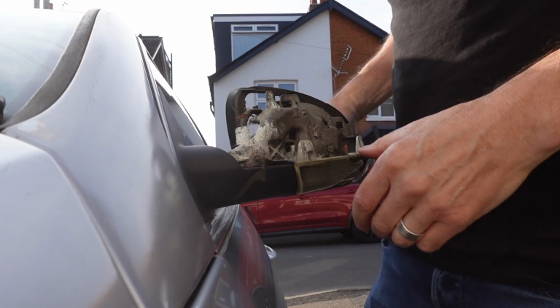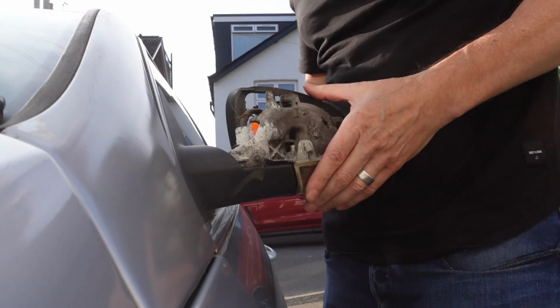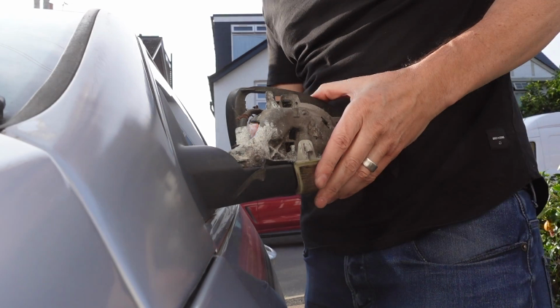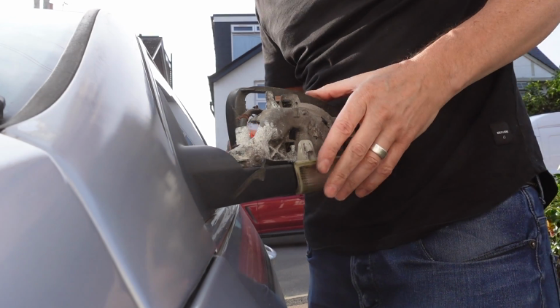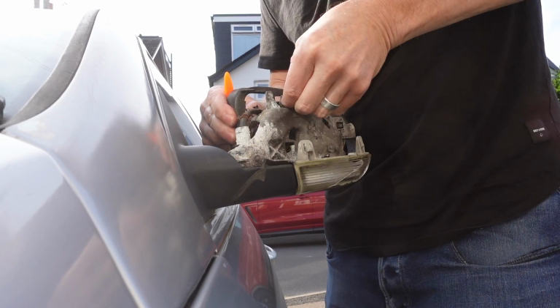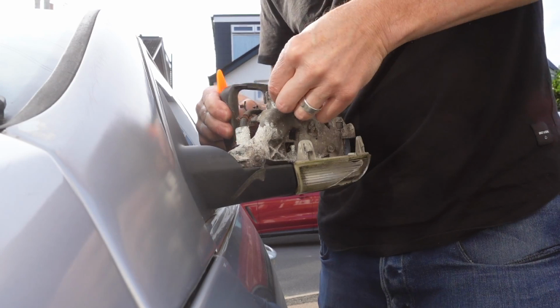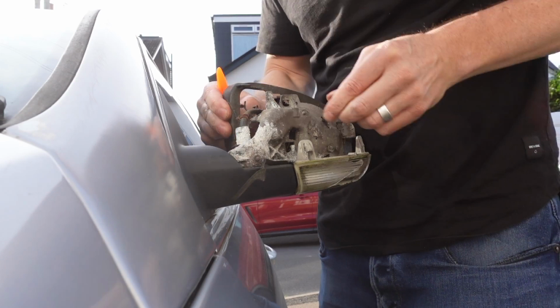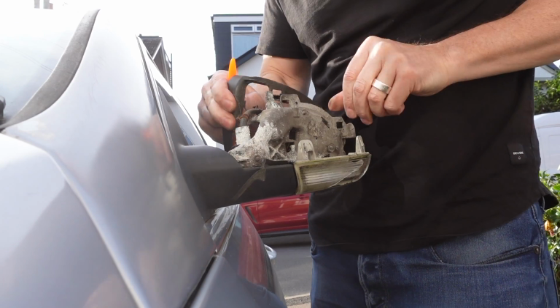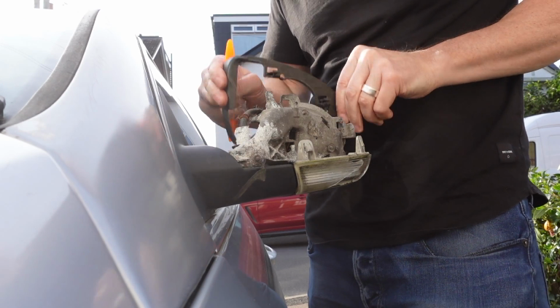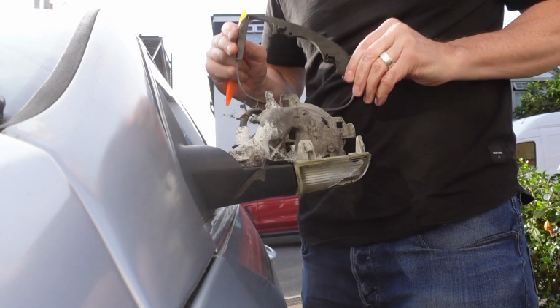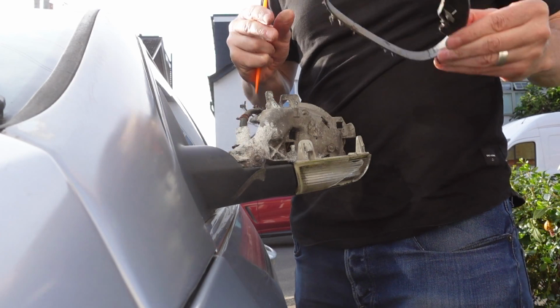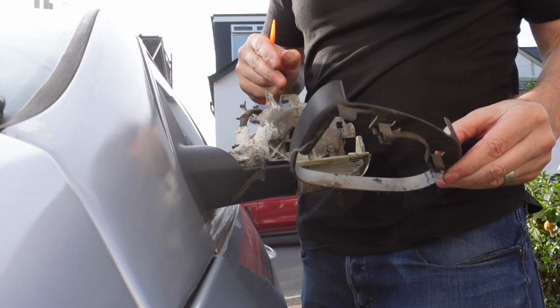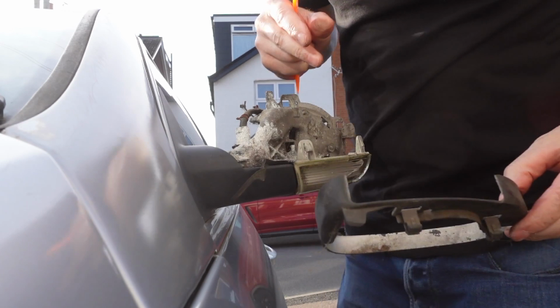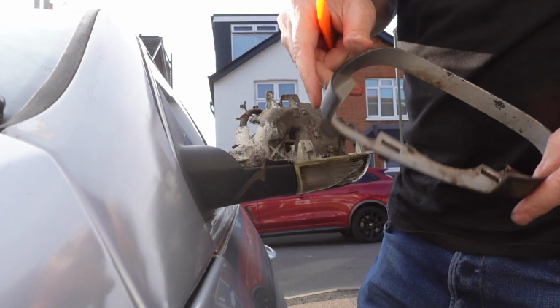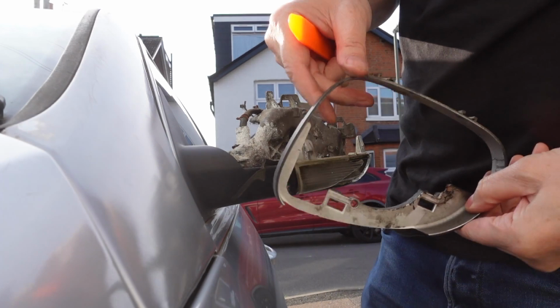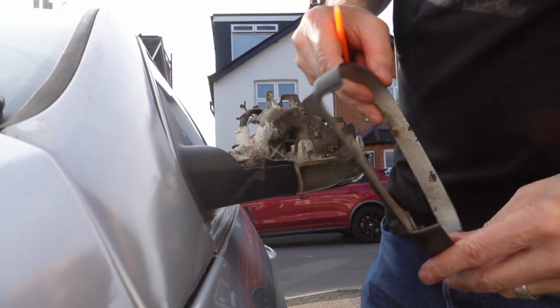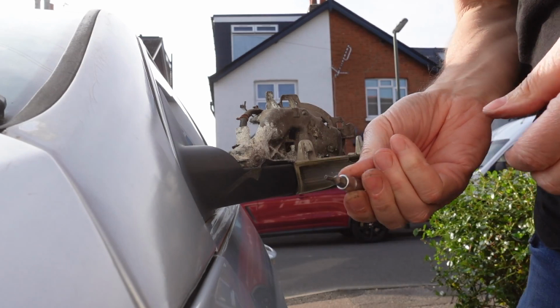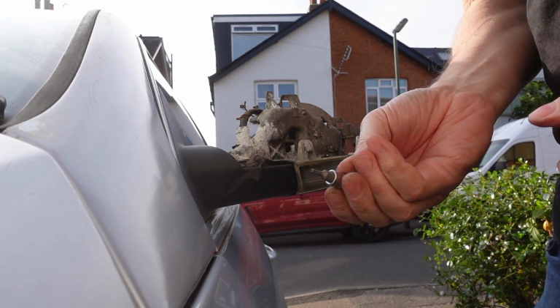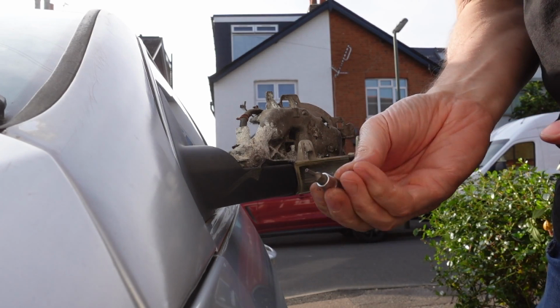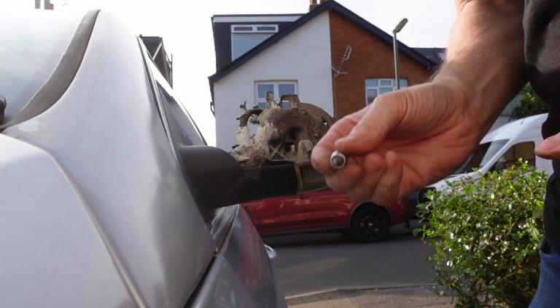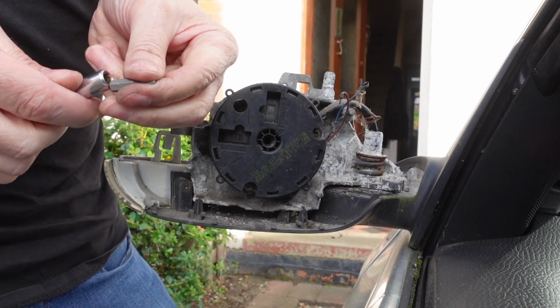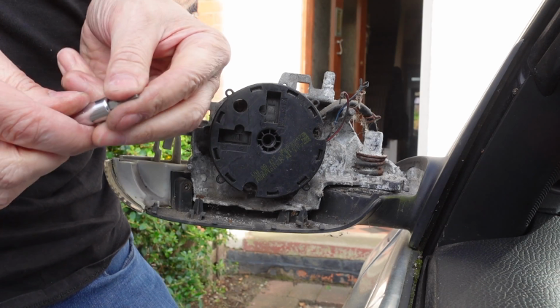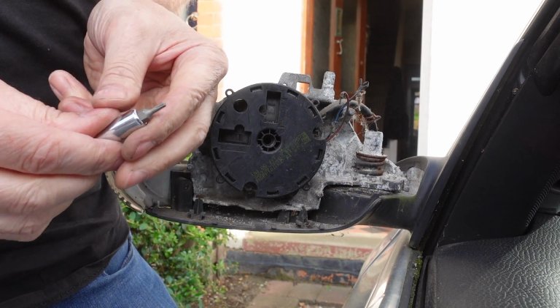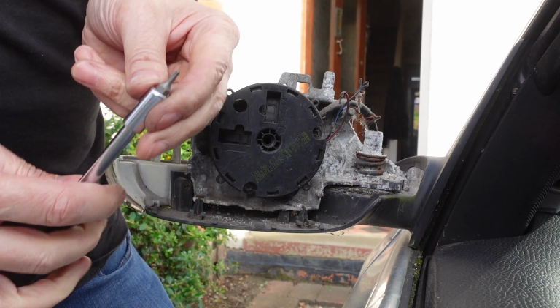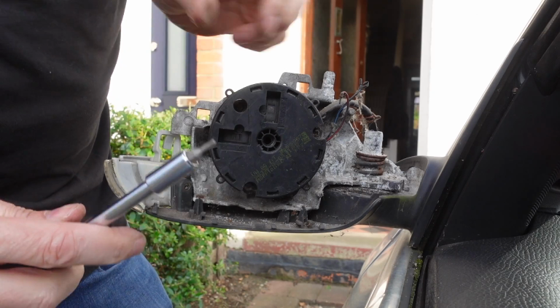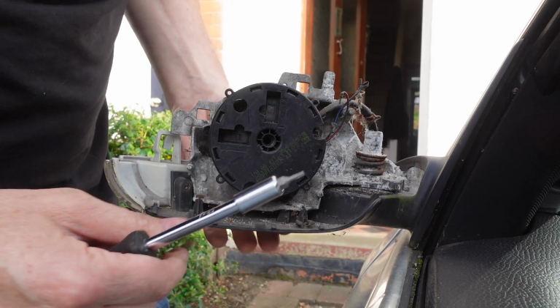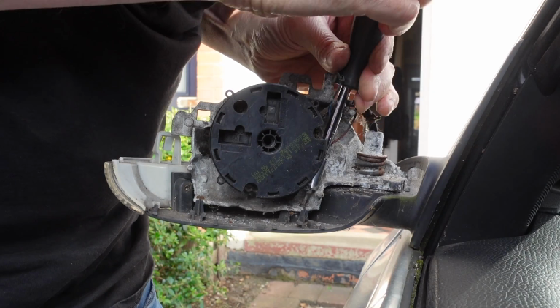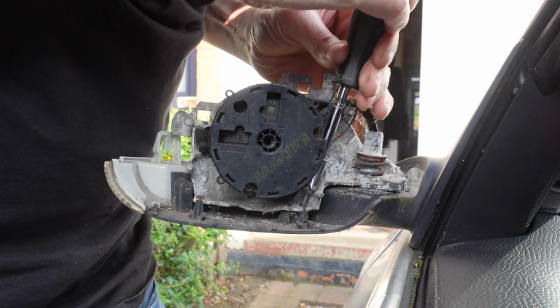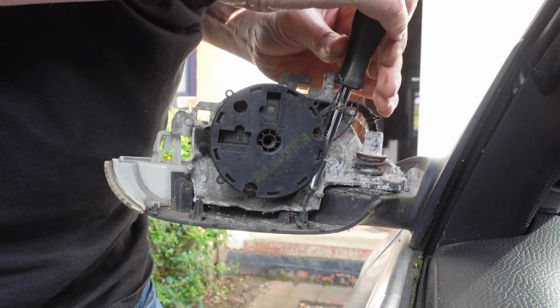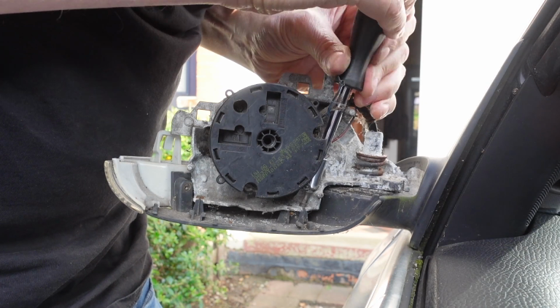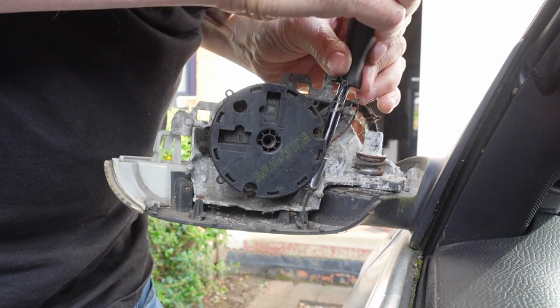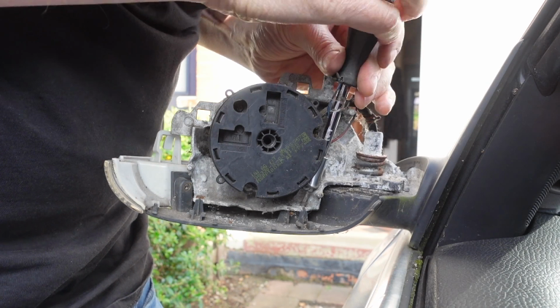Now I'm going to take off the inner casing. All I'm going to do is pinch the clips to release the inner casing and then it just pops off. I'm going to be using my T10 torque socket and unscrew the lower casing.